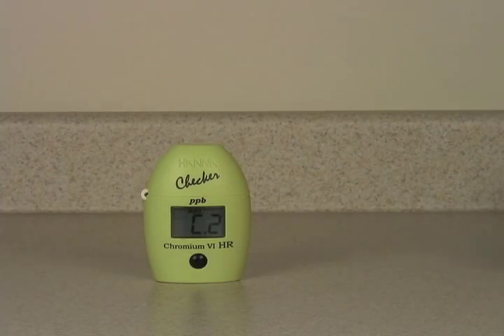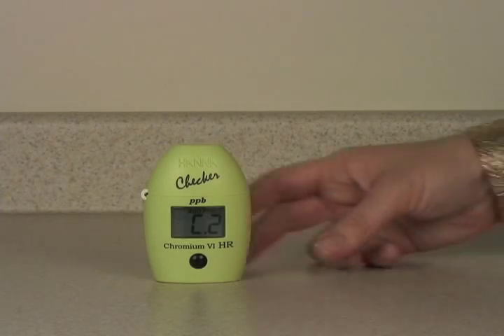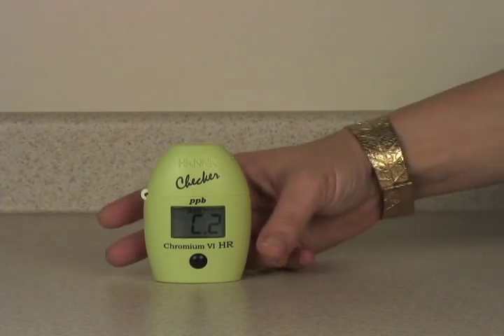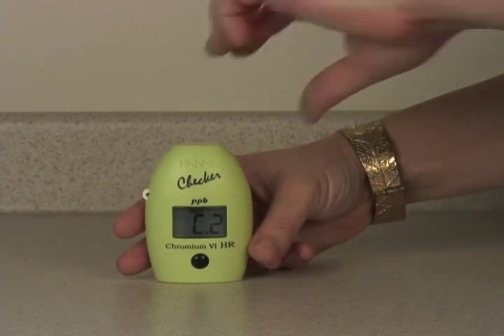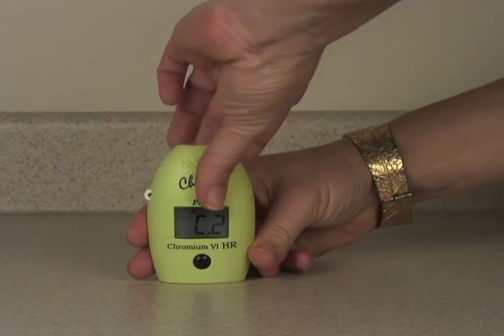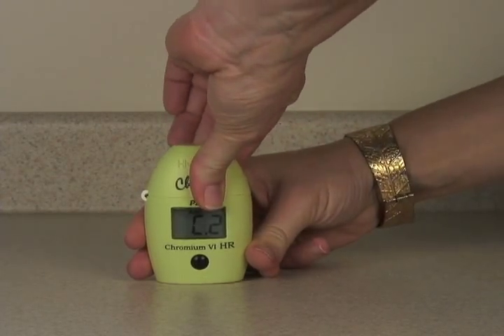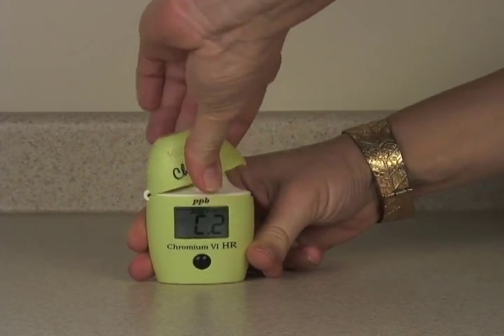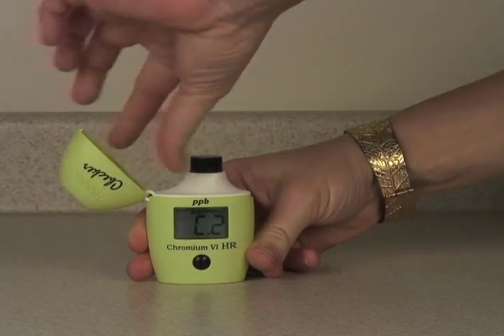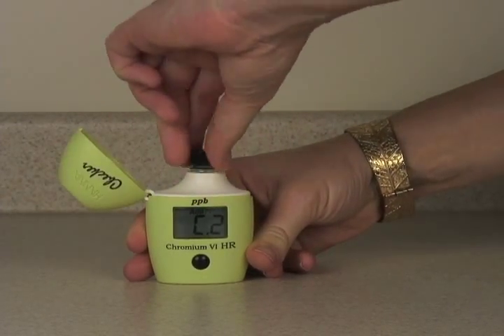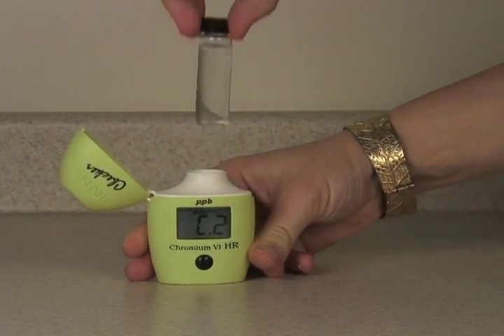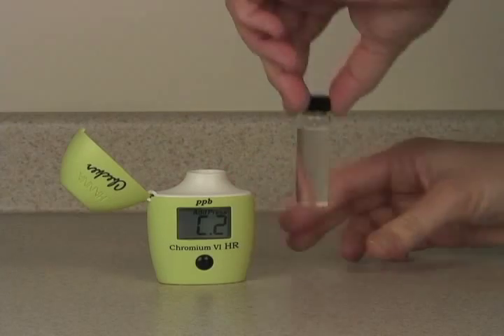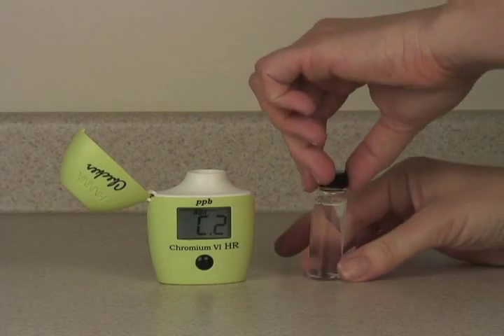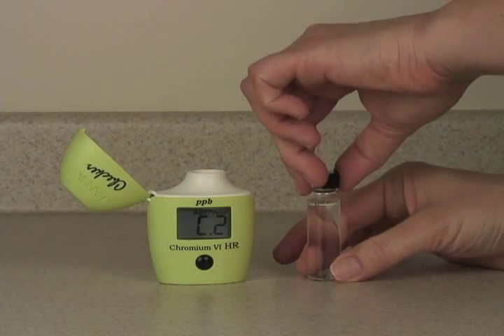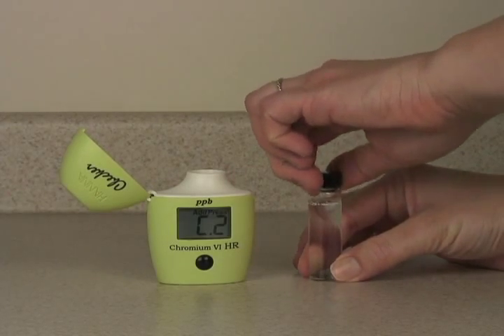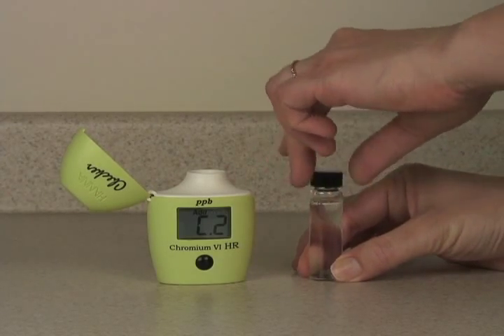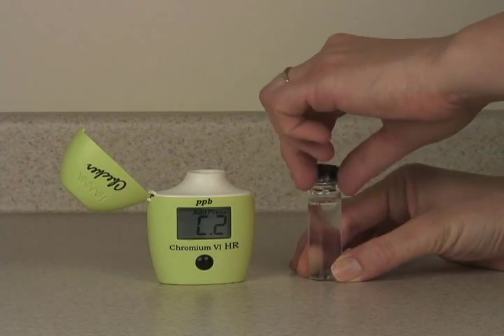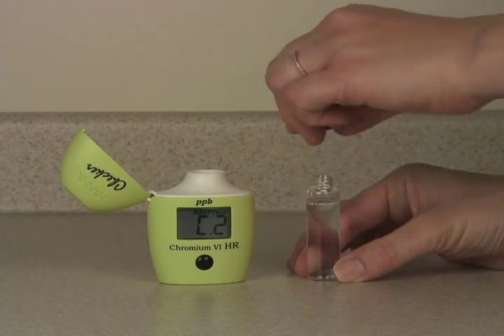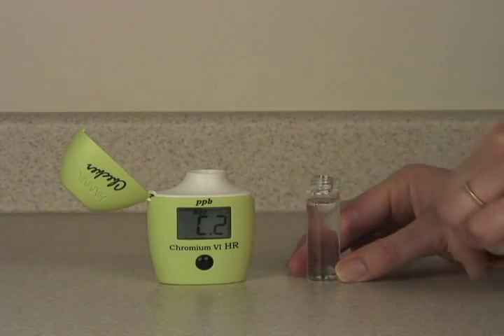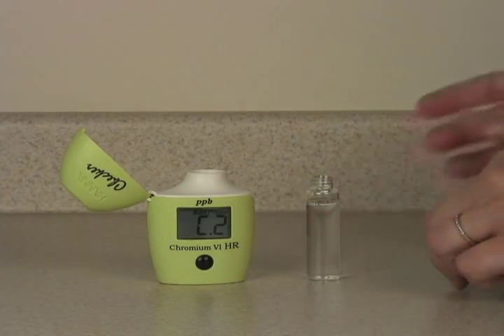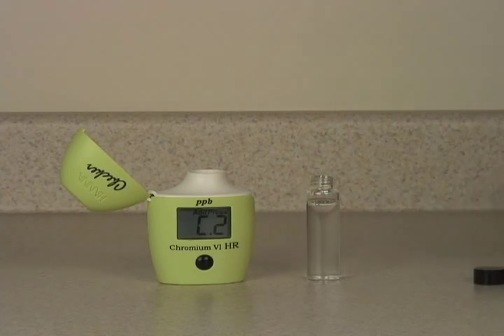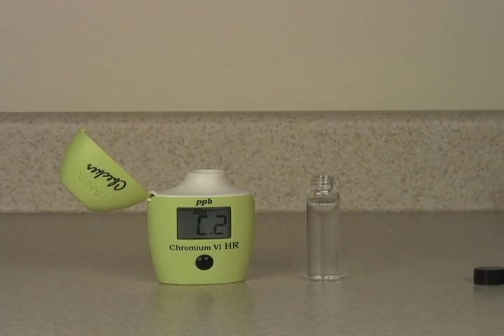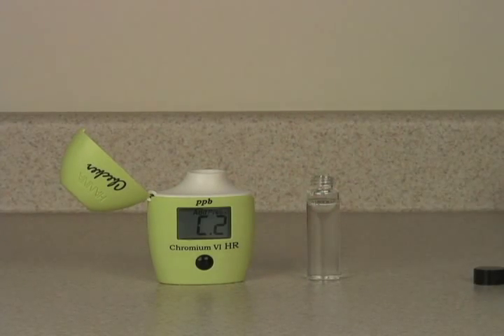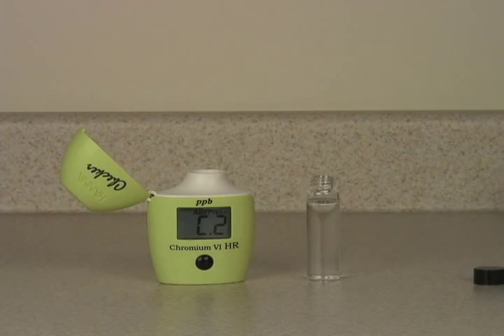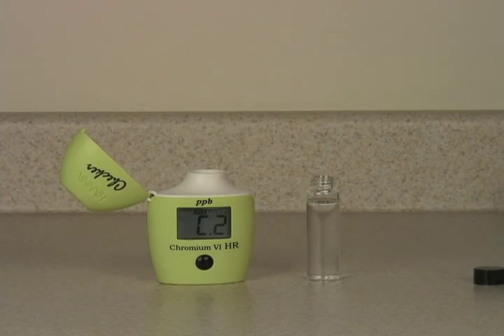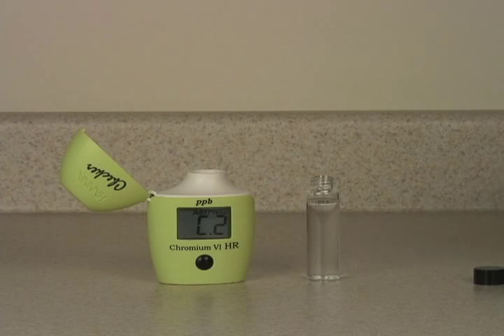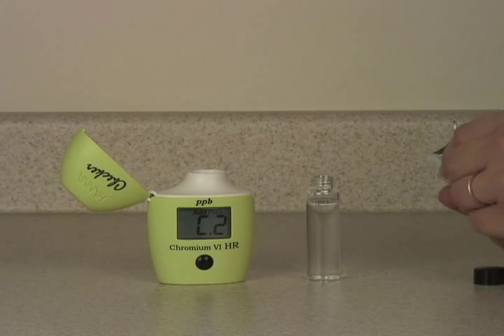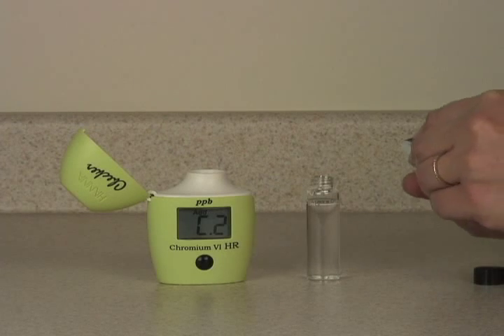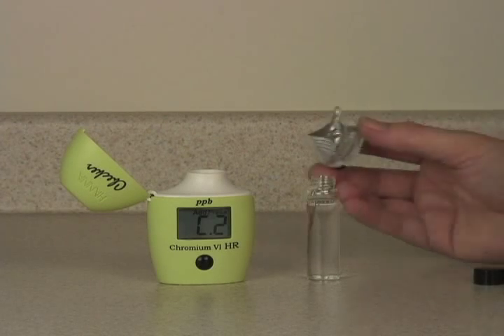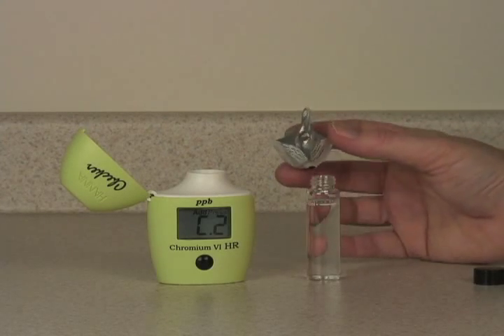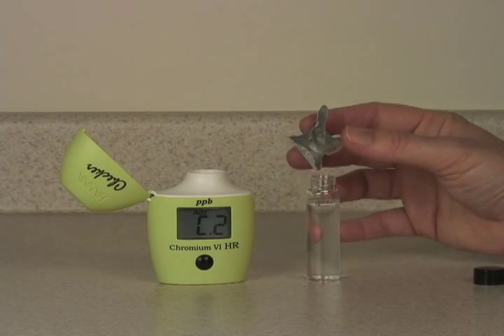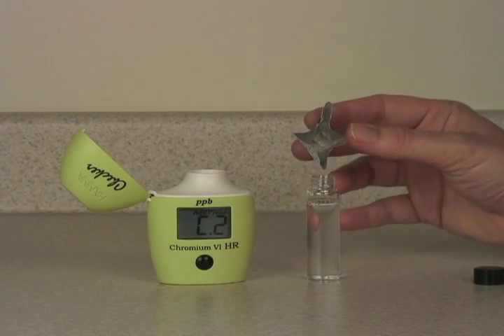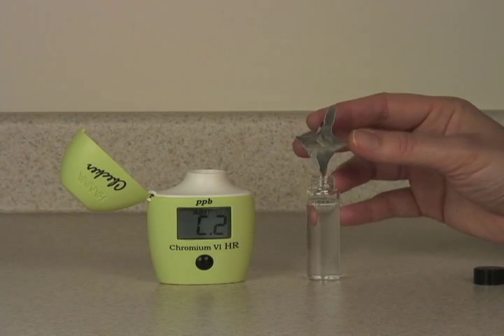When the meter displays C2, the sample is ready to be reacted. Remove the cap and add the reagent.